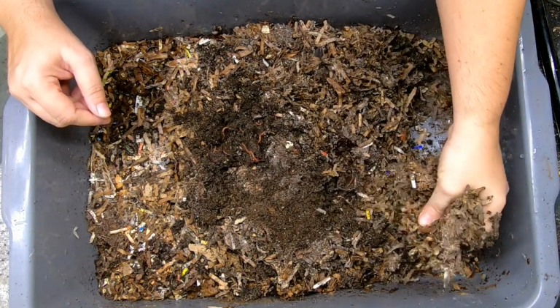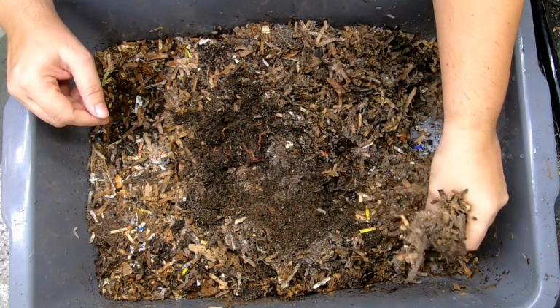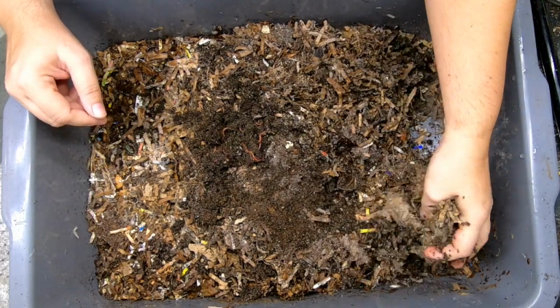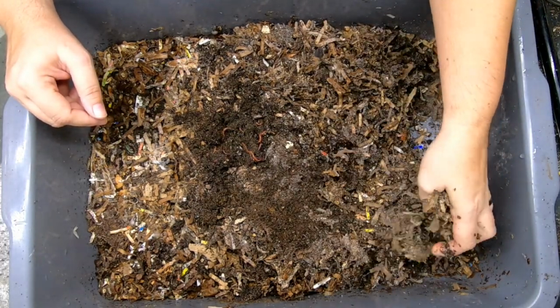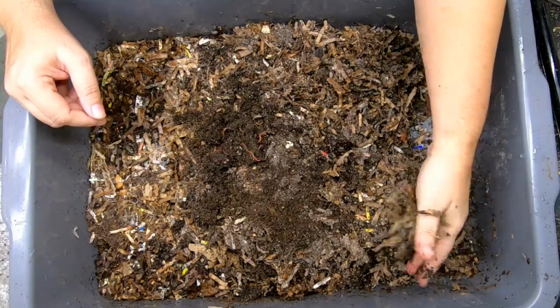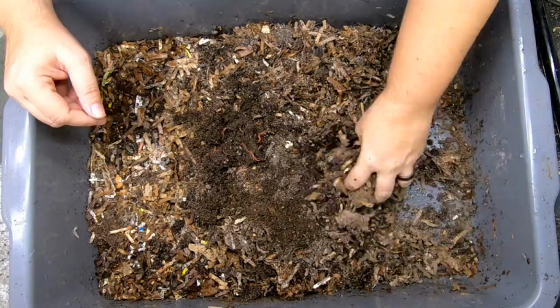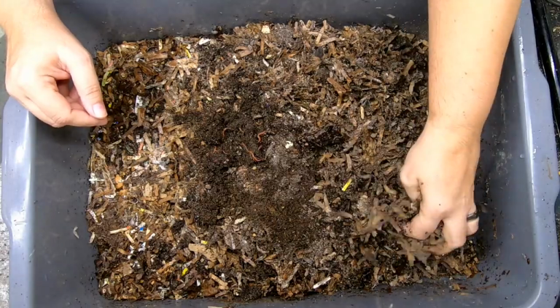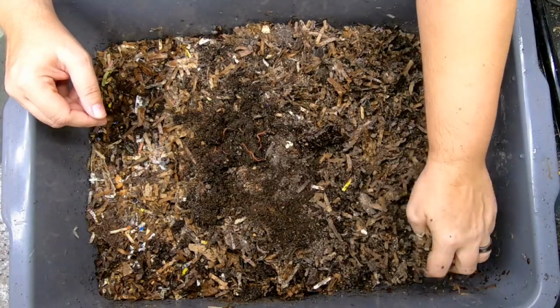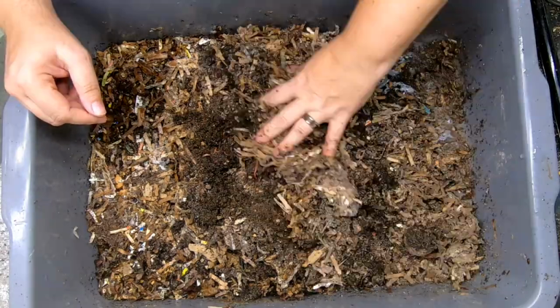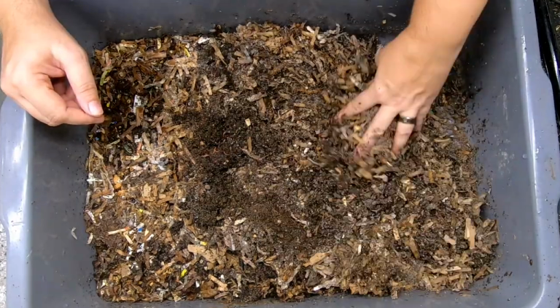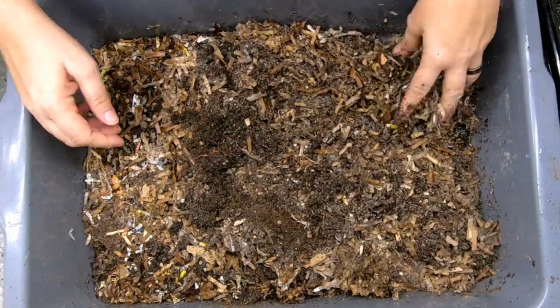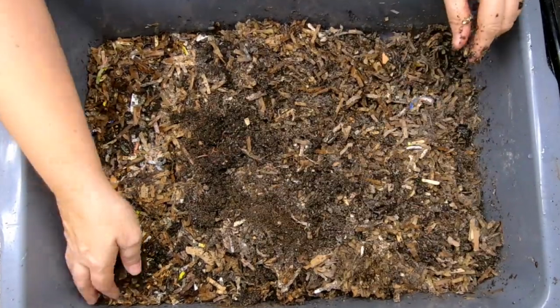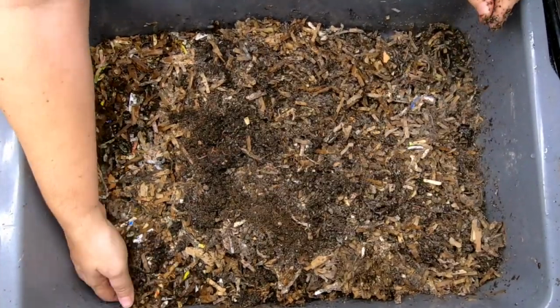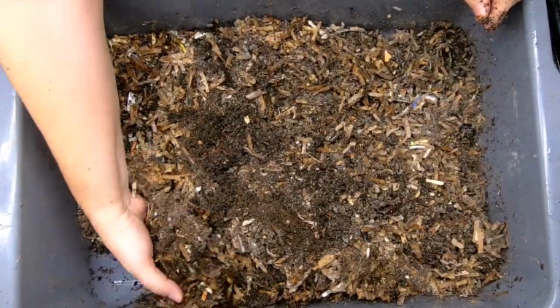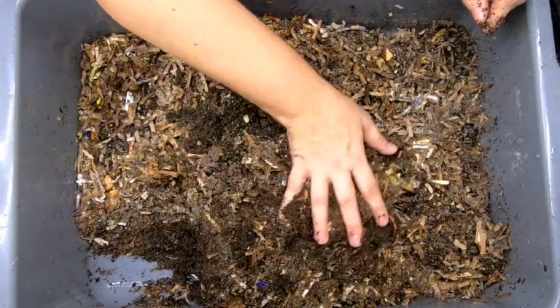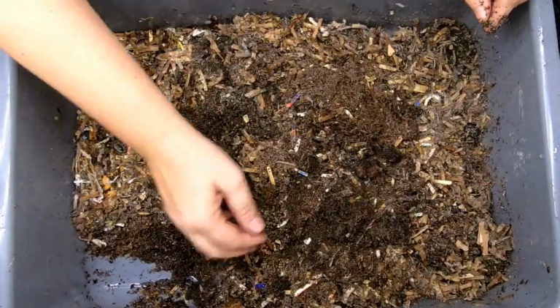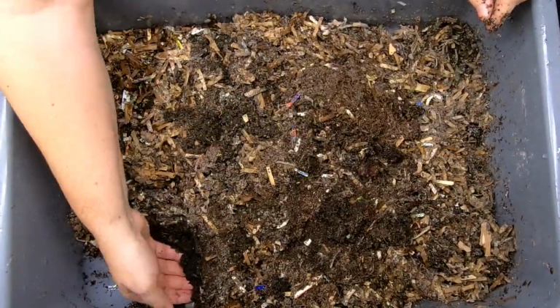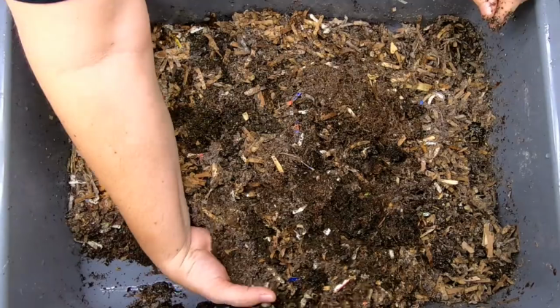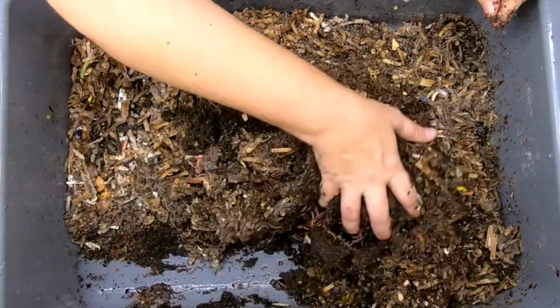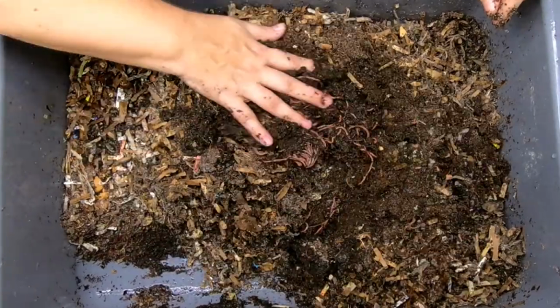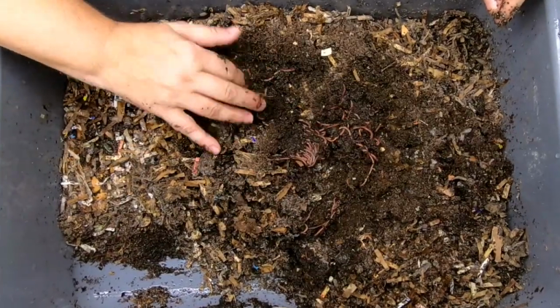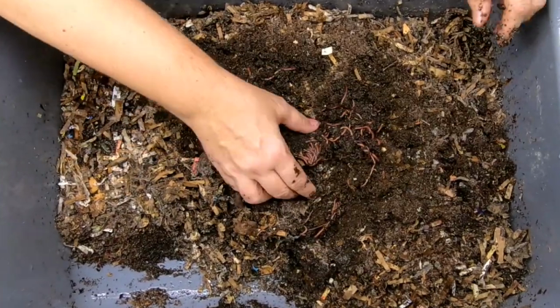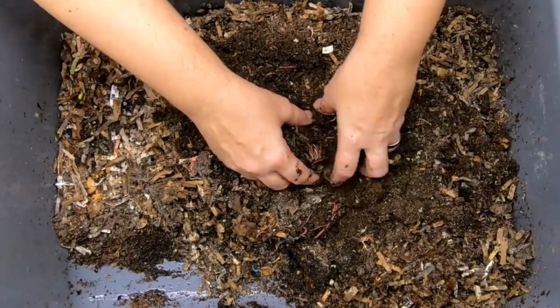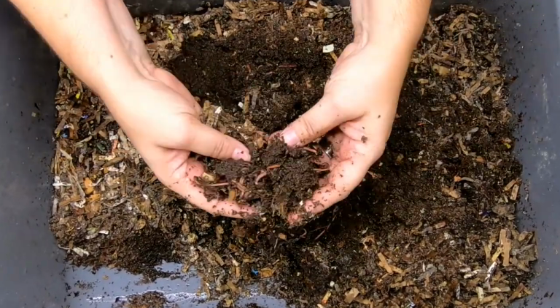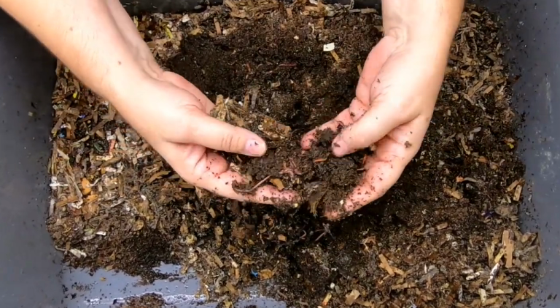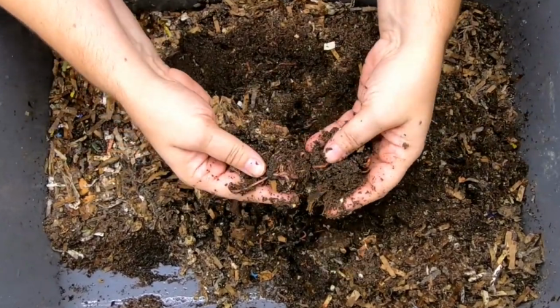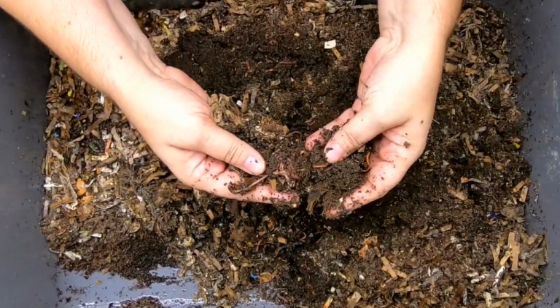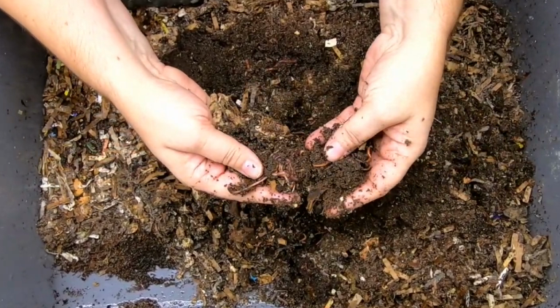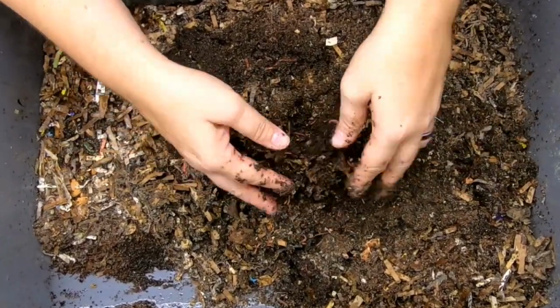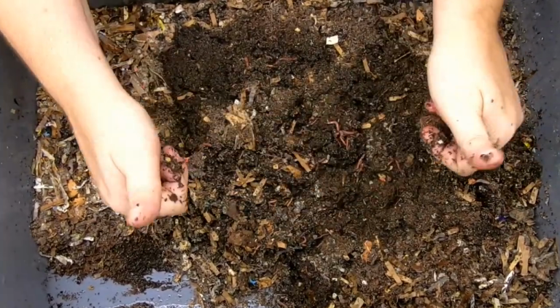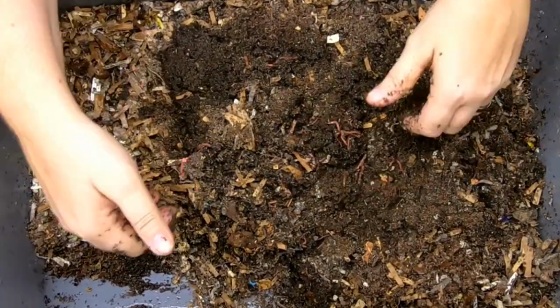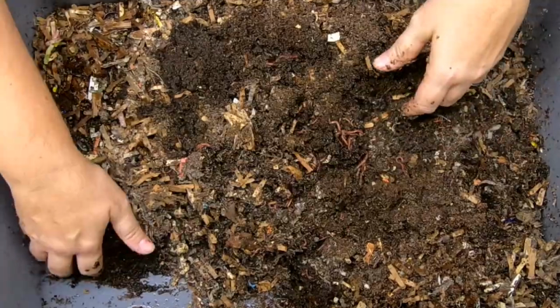Unfortunately, the dryness of the bin probably has done this bin no service. They didn't make a worm ball for us, but they are still alive. So good job worms.